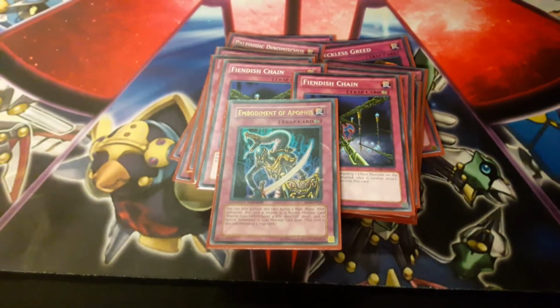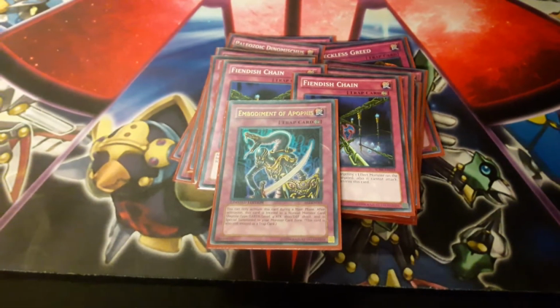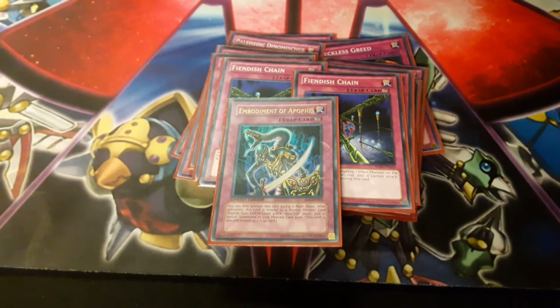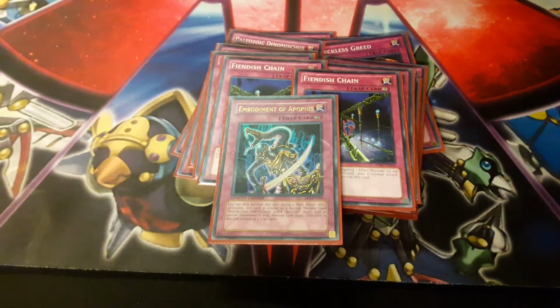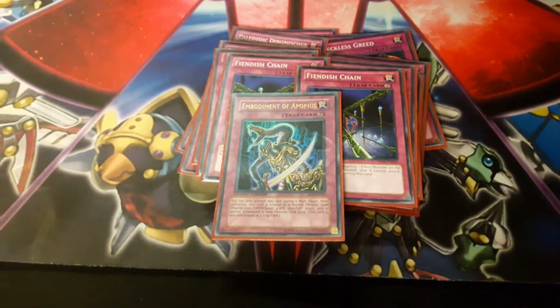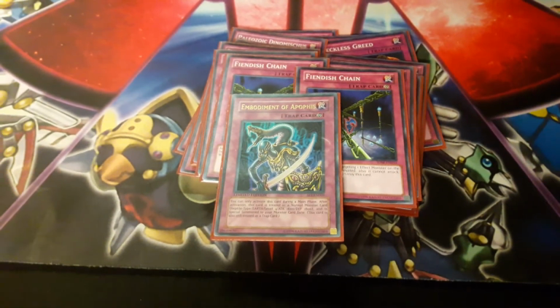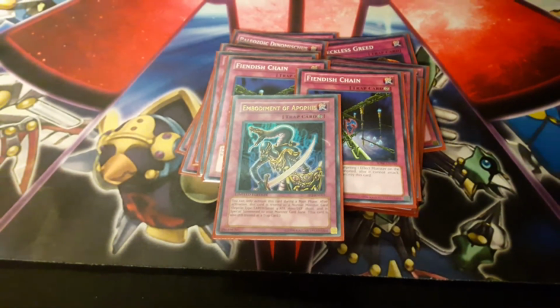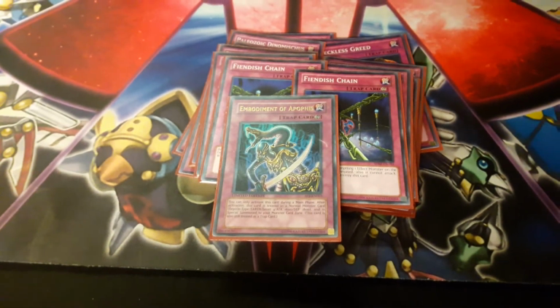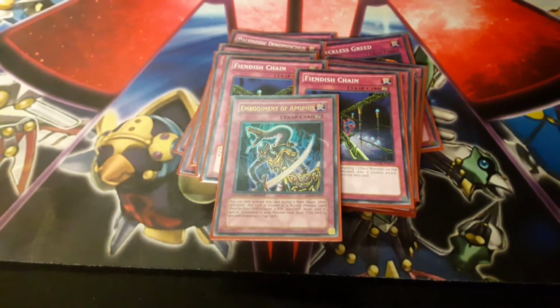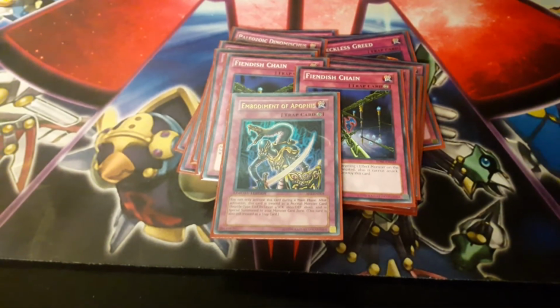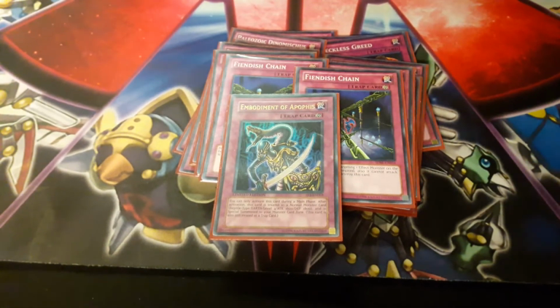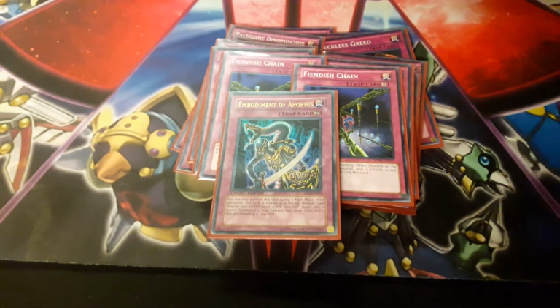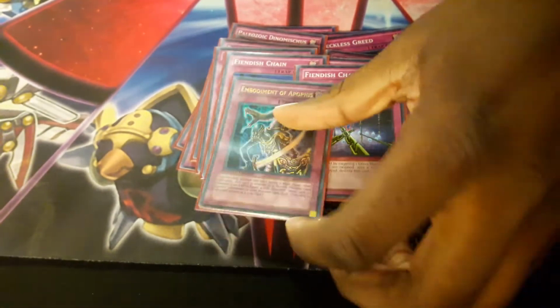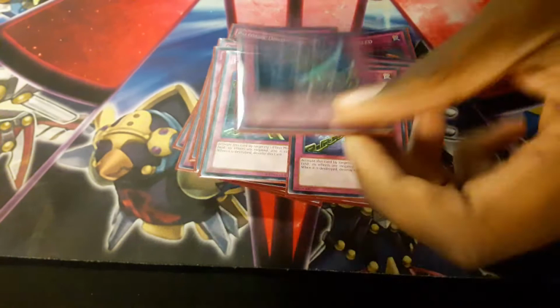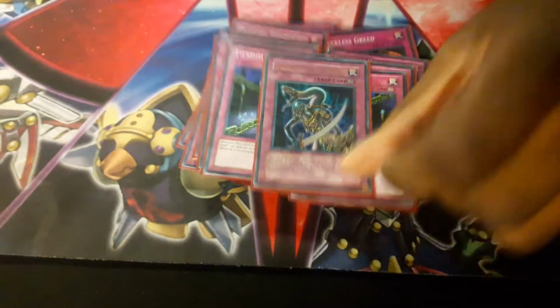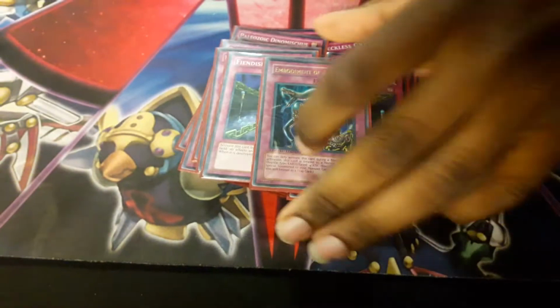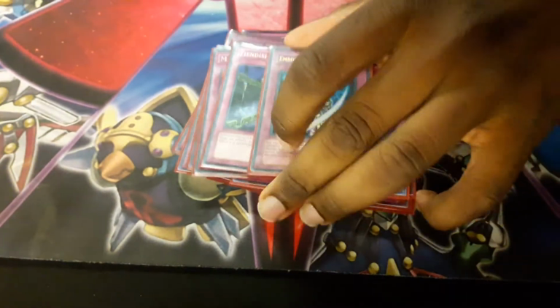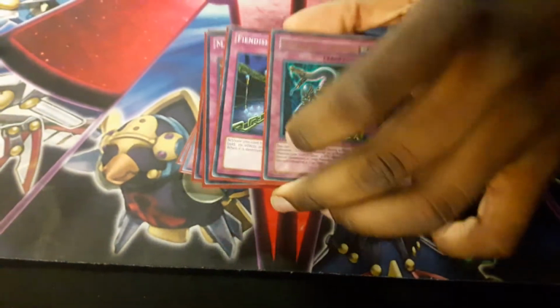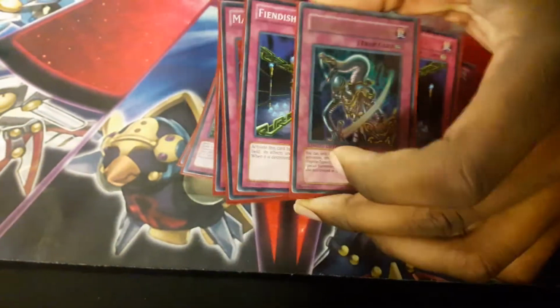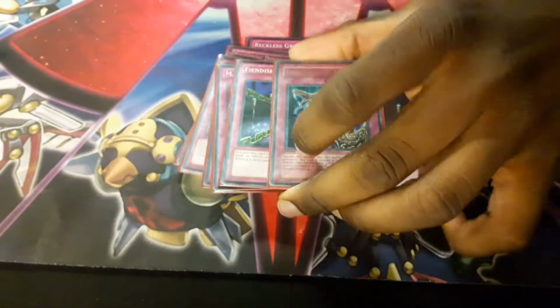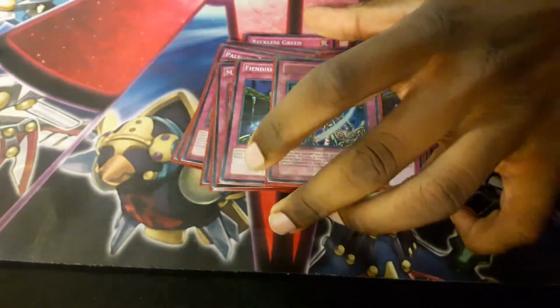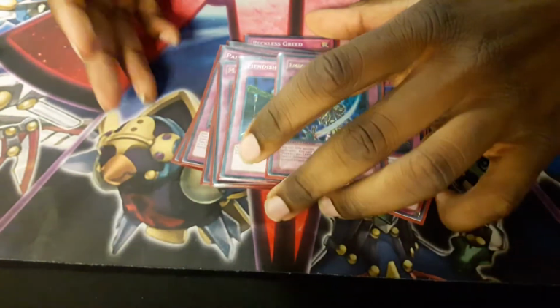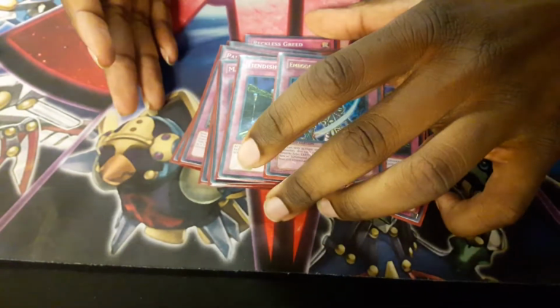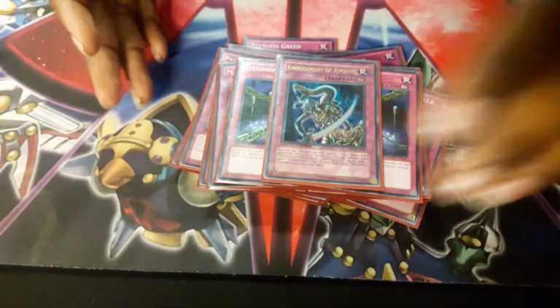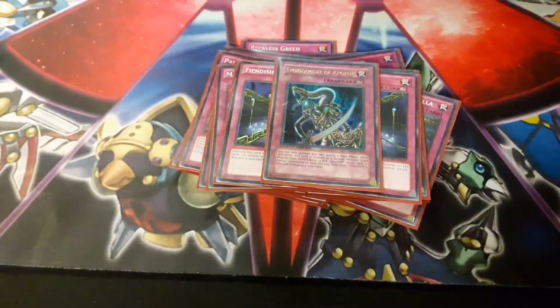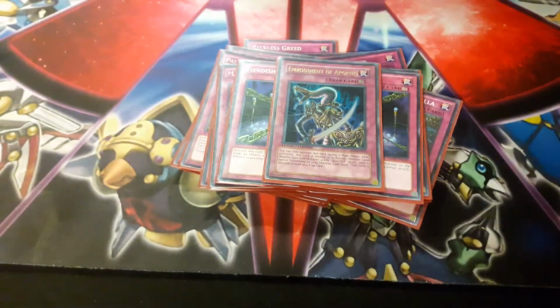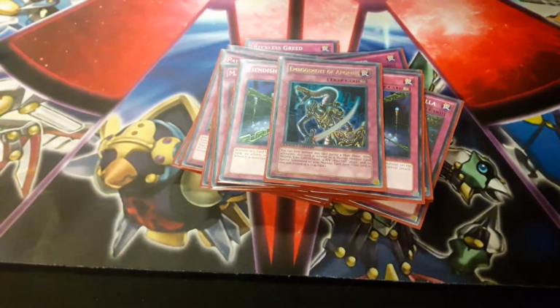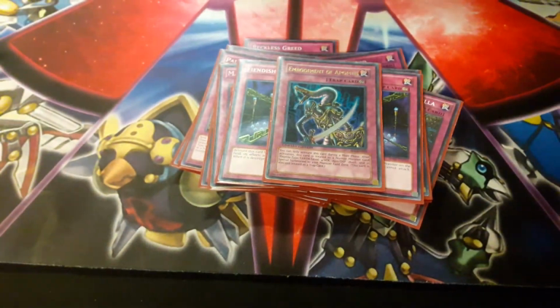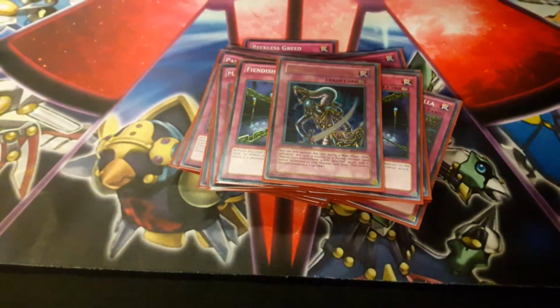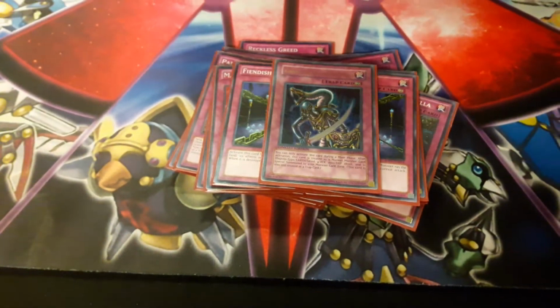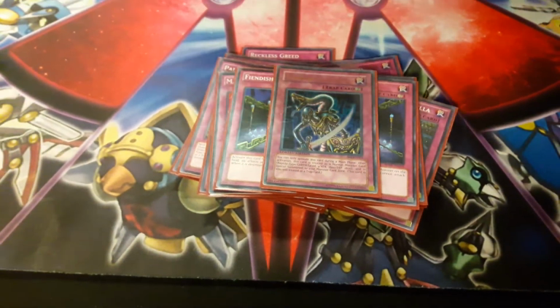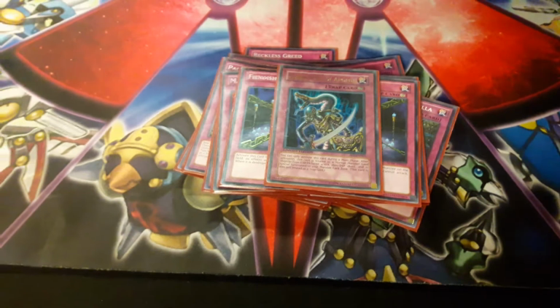Embodiment of Apophis is a level four, so it can help you go into your rank four plays. Also, it's a trap, so when you activate it, you can bring your Paleozoics back to the field. It's real good.